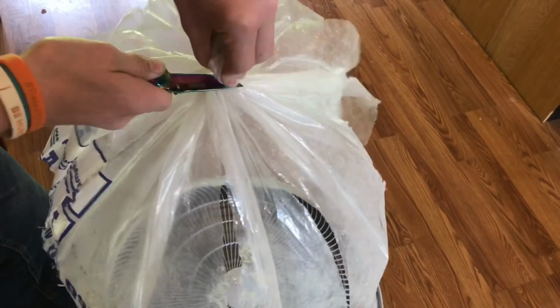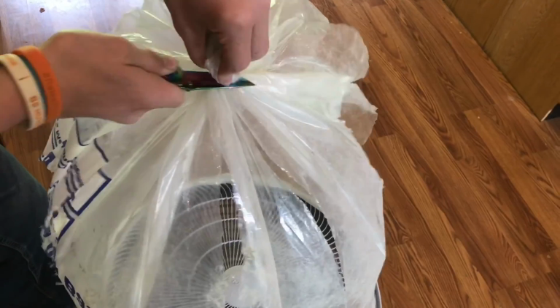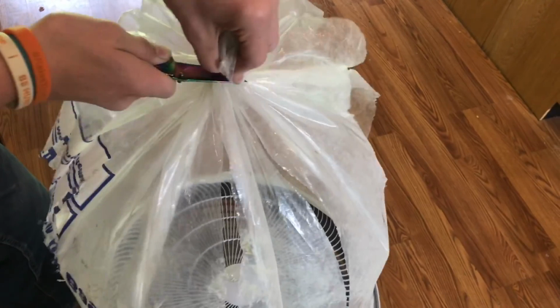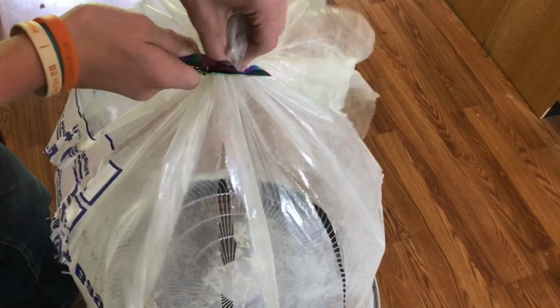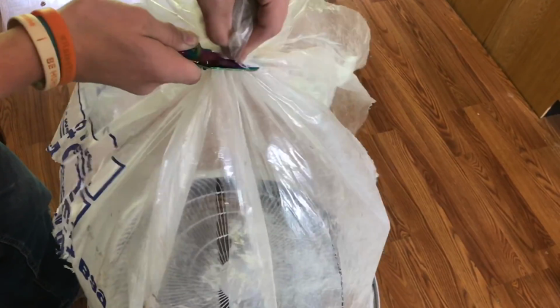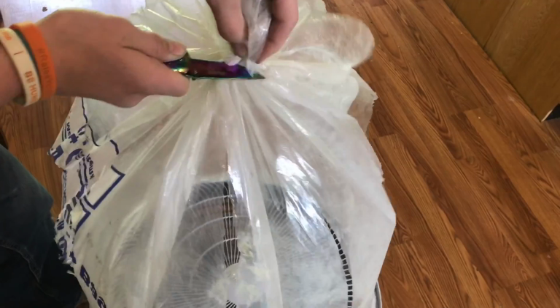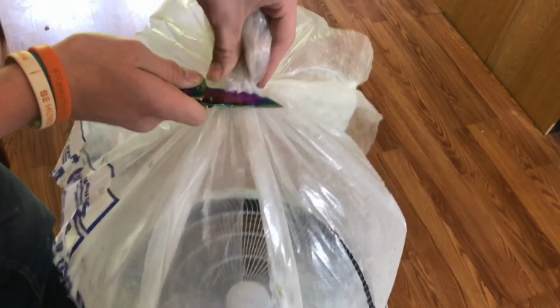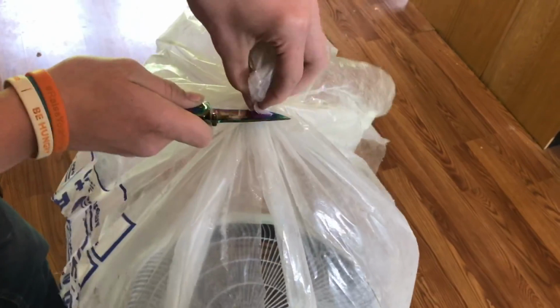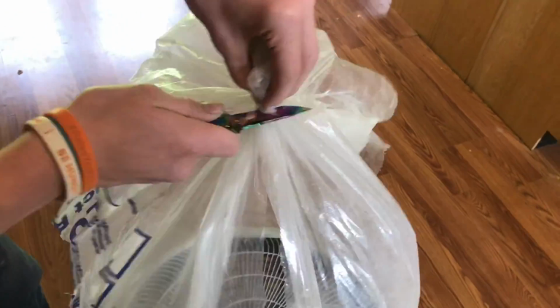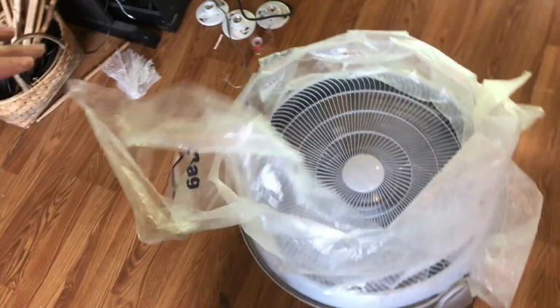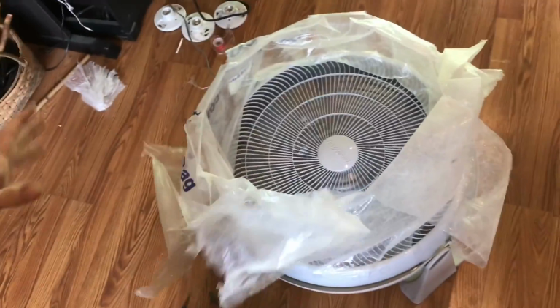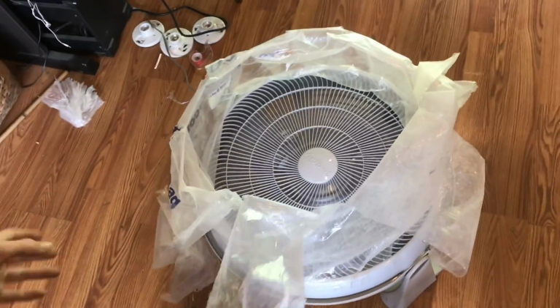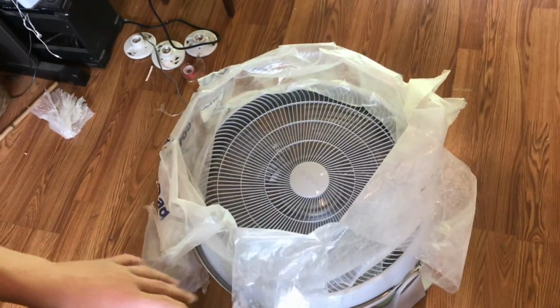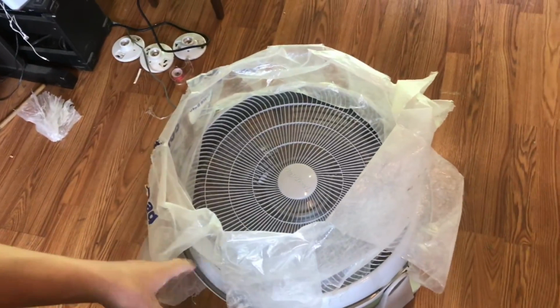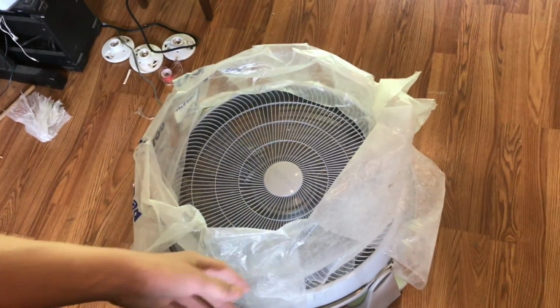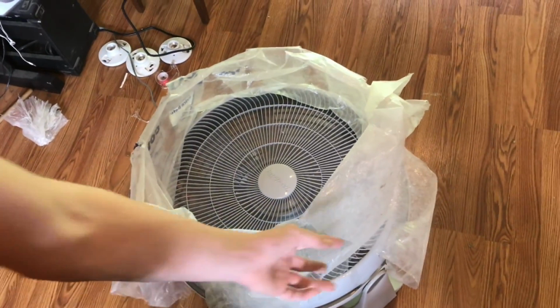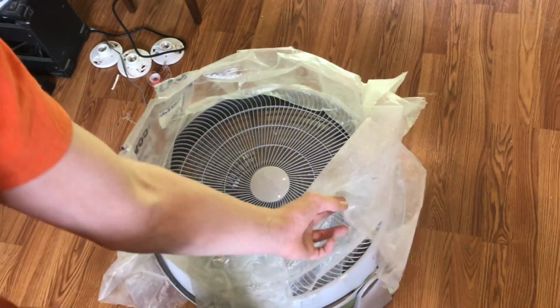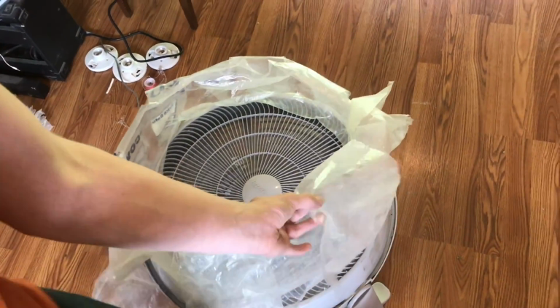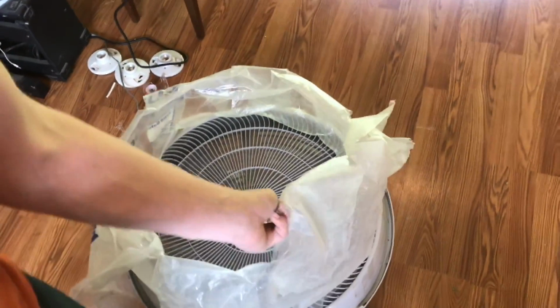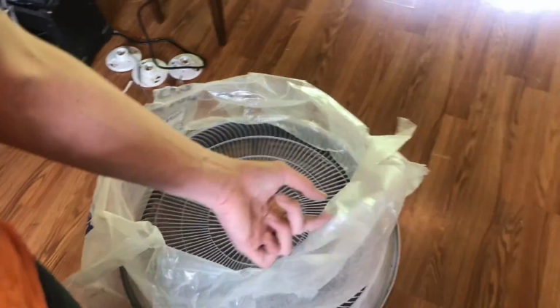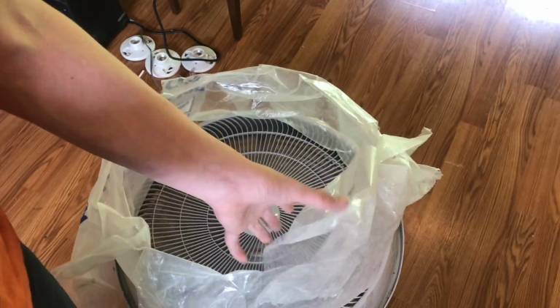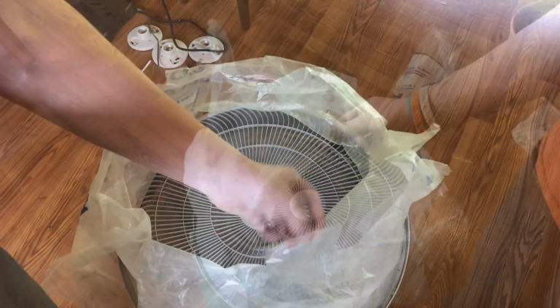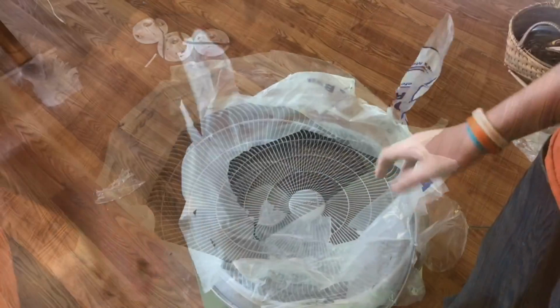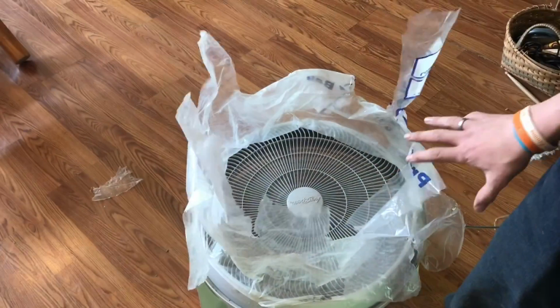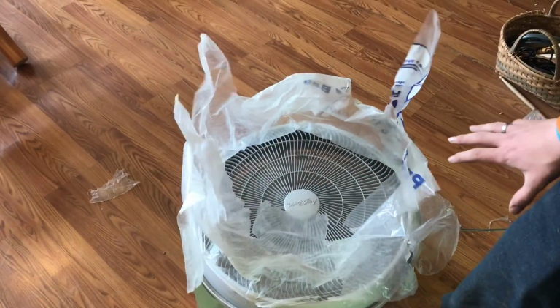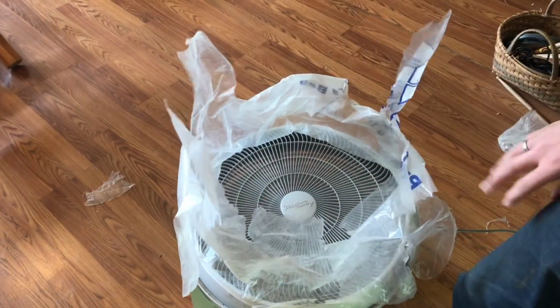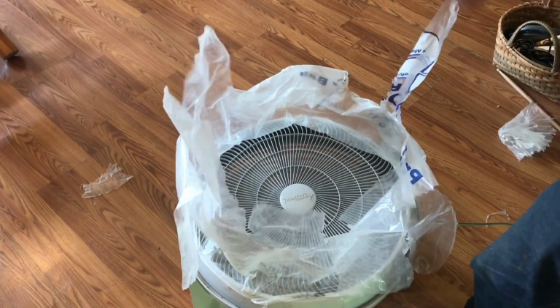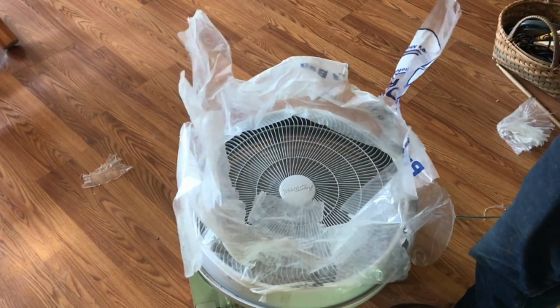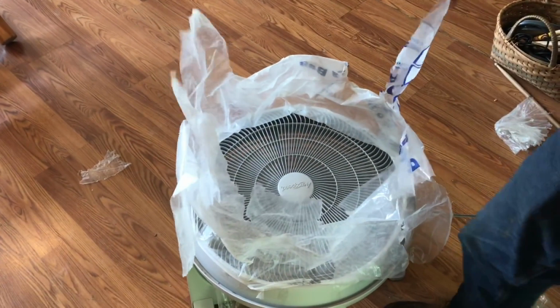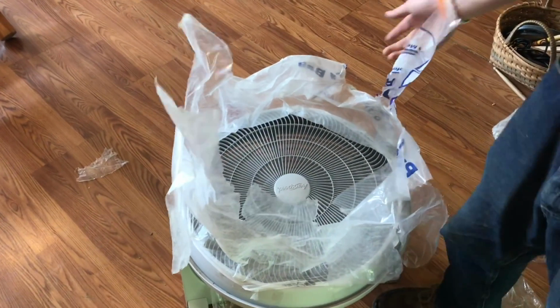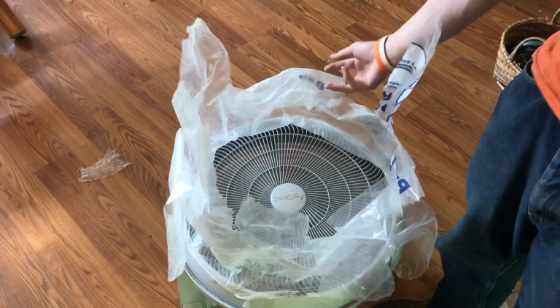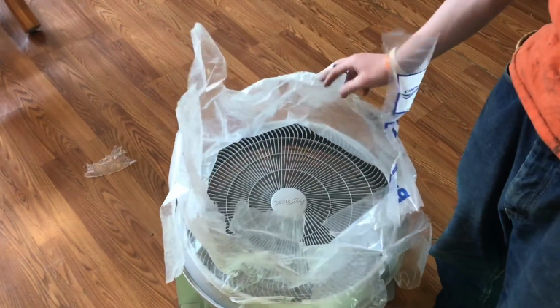With this plastic so thick I think I'm going to have to use scissors. Once I get it cut you can see that the thick plastic just wants to fall.